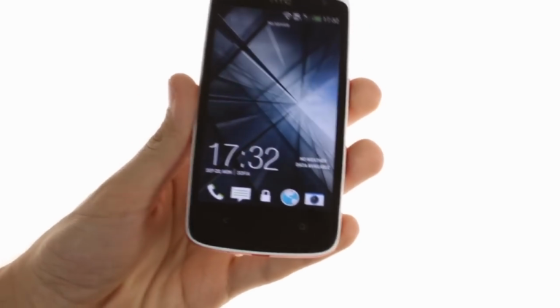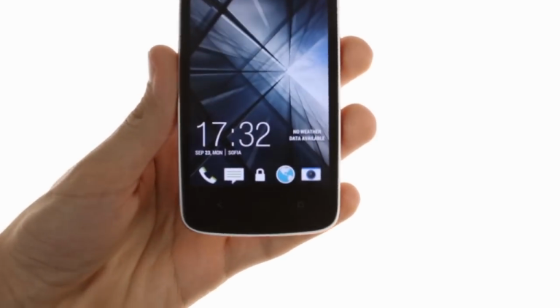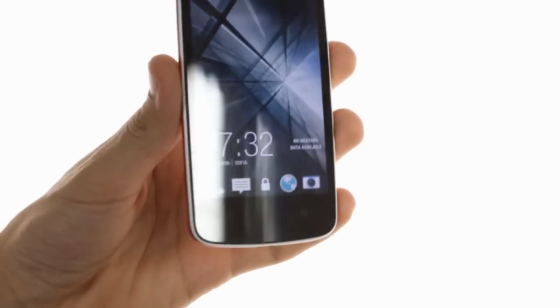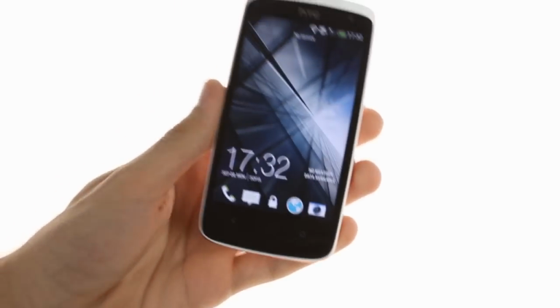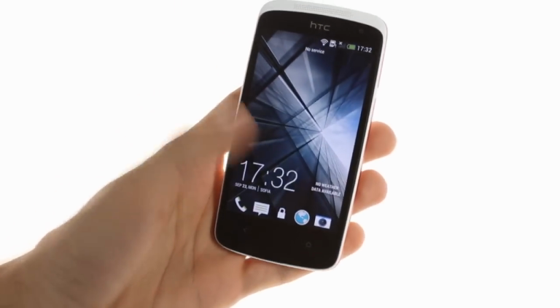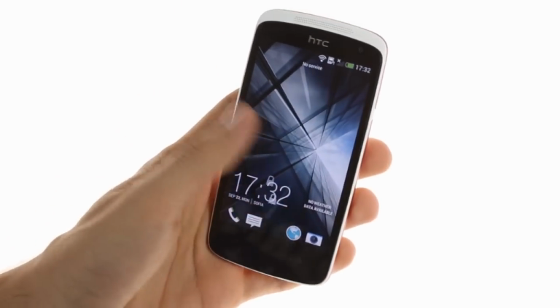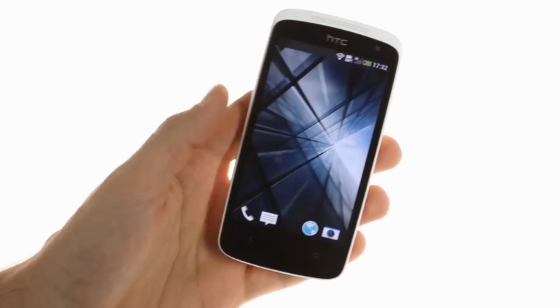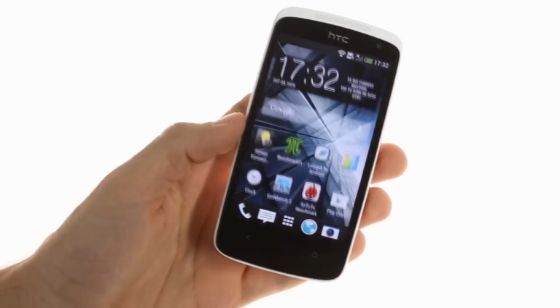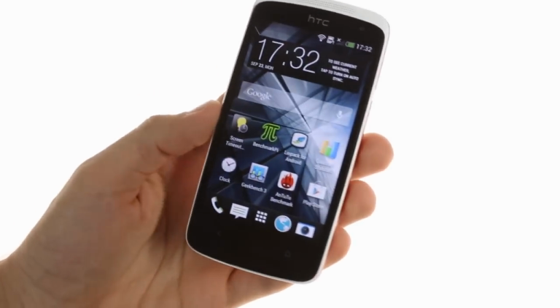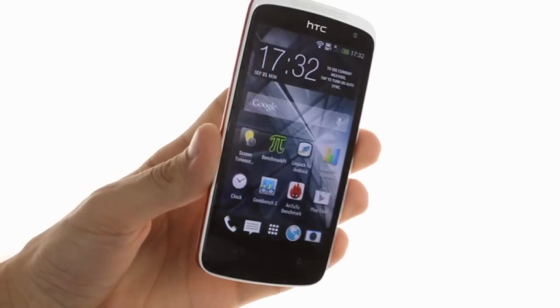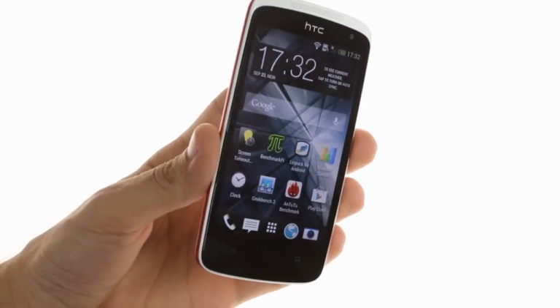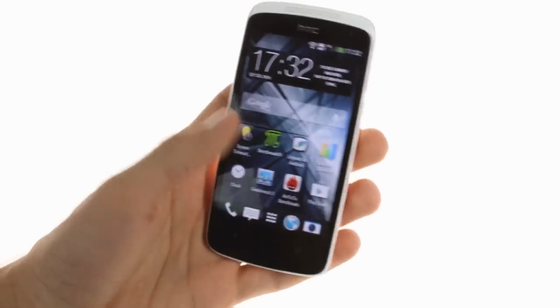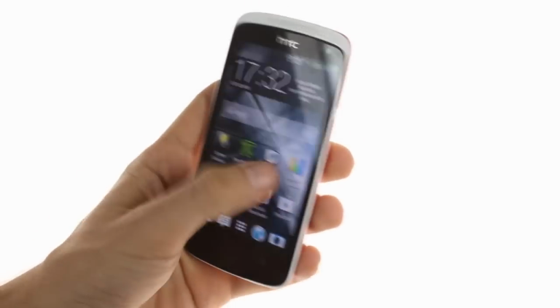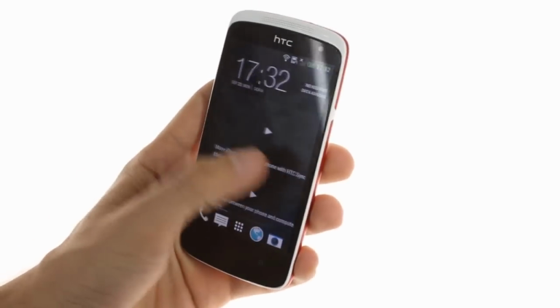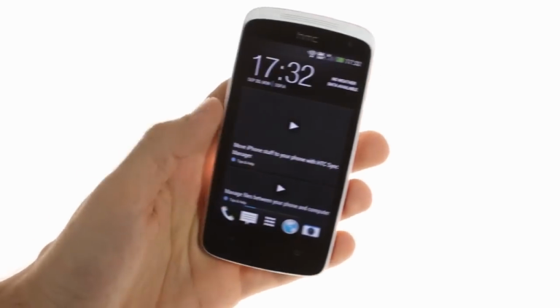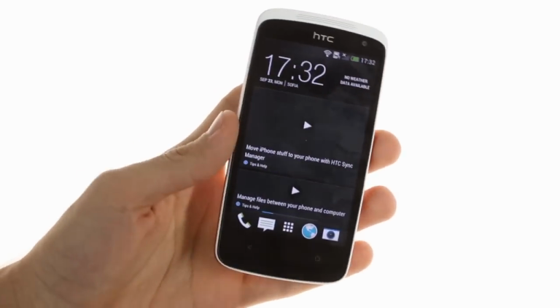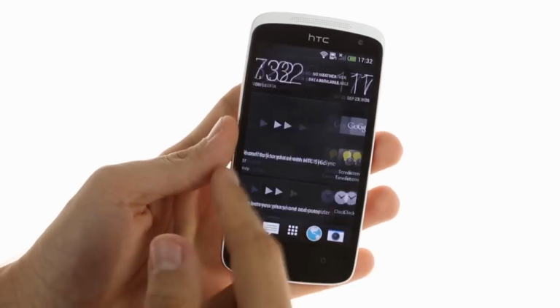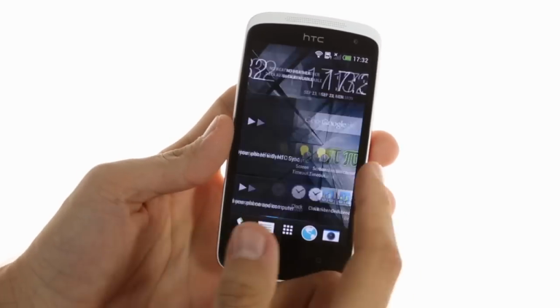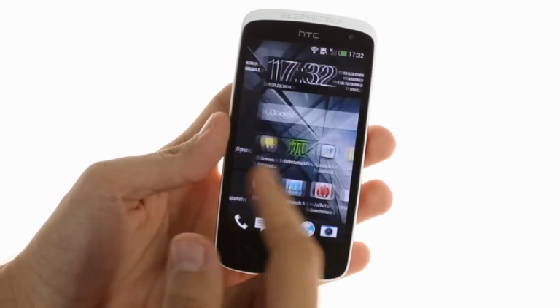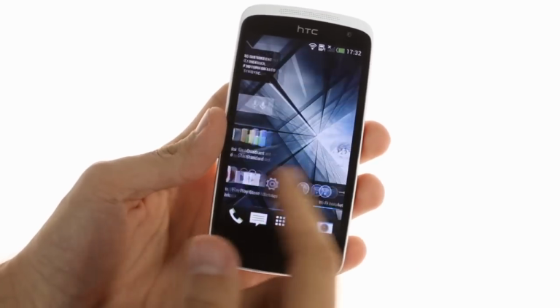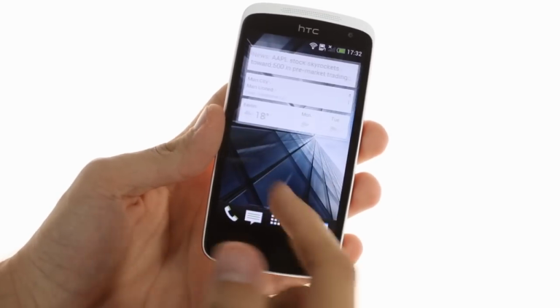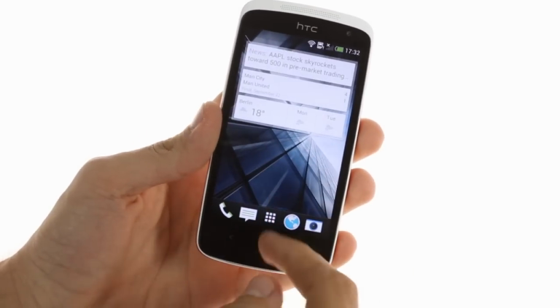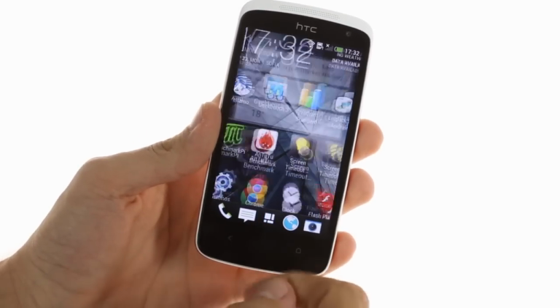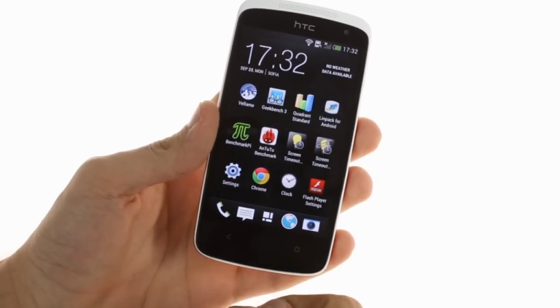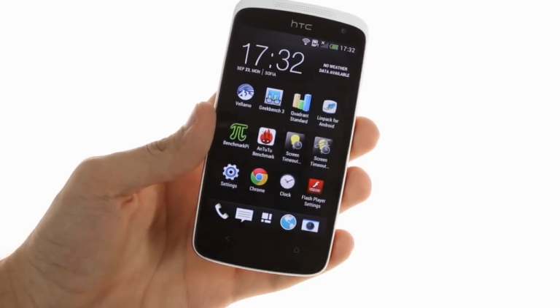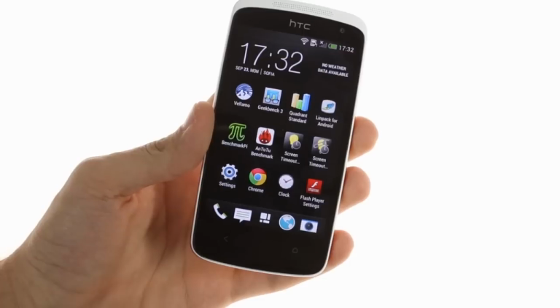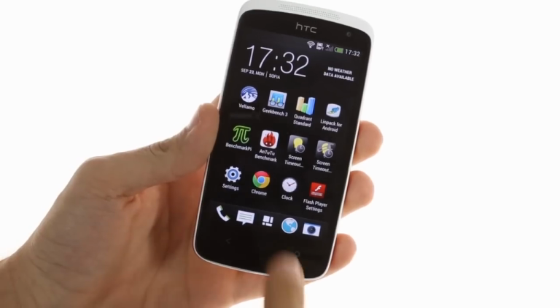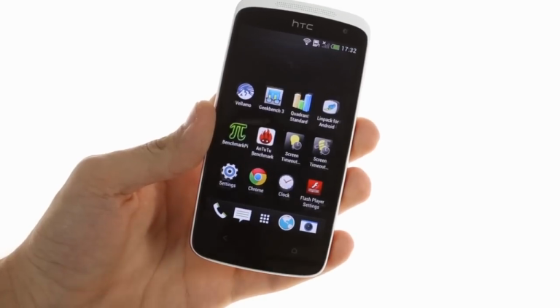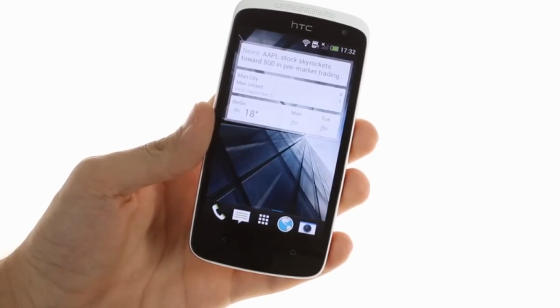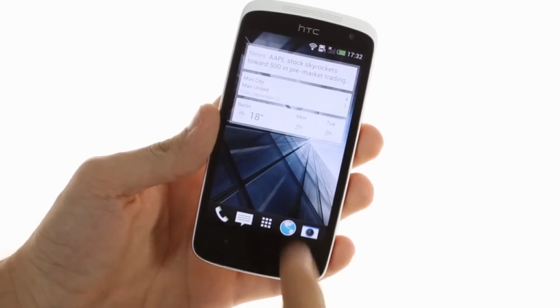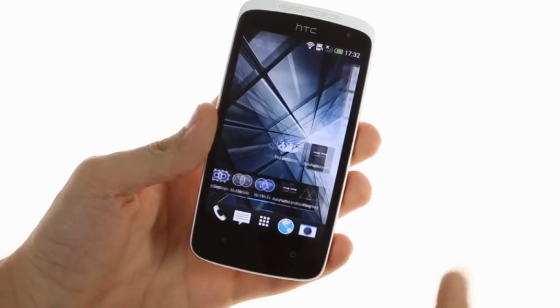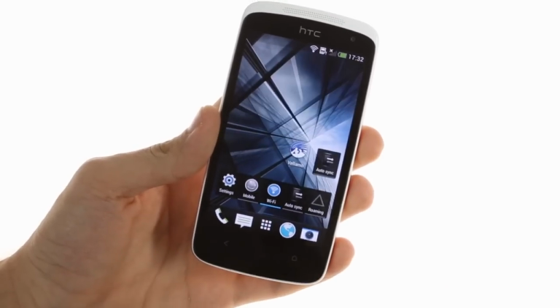Speaking of the screen, it's a 4.3-inch Super LCD 2 of WVGA resolution, resulting in a pixel density of 217 pixels per inch. A 720p display would have been certainly nicer, but obviously the budget doesn't allow it.